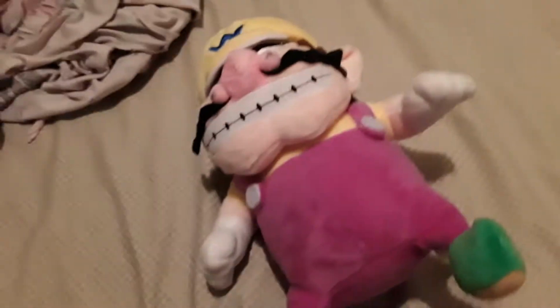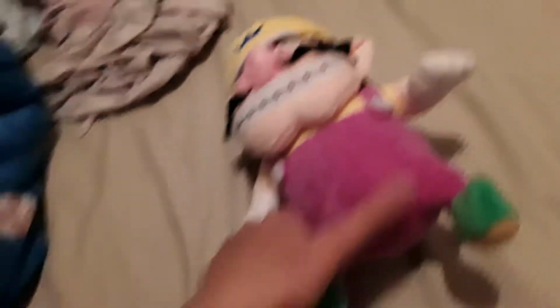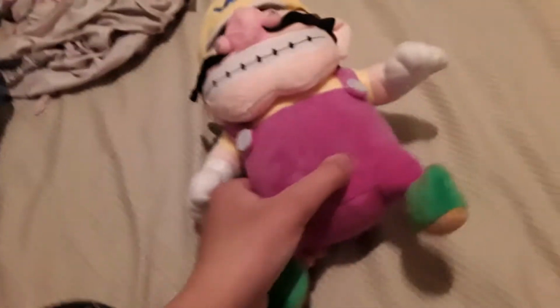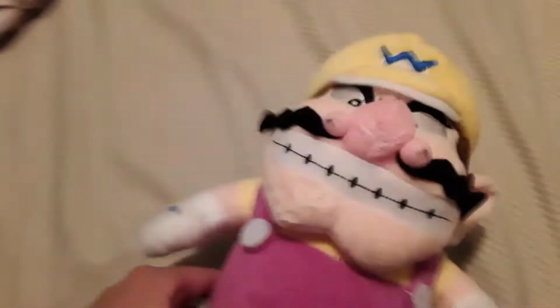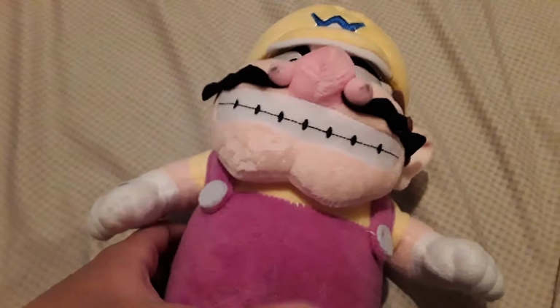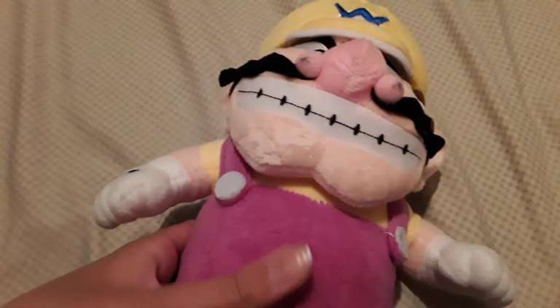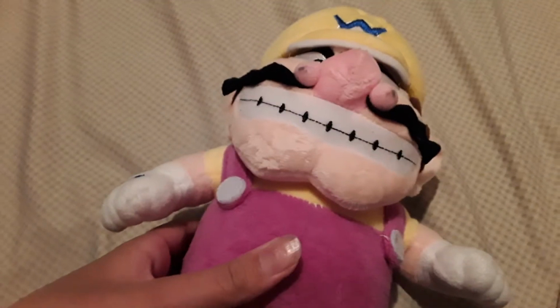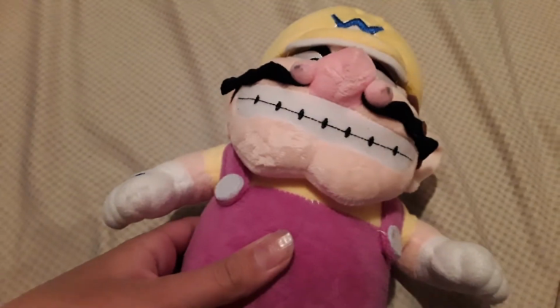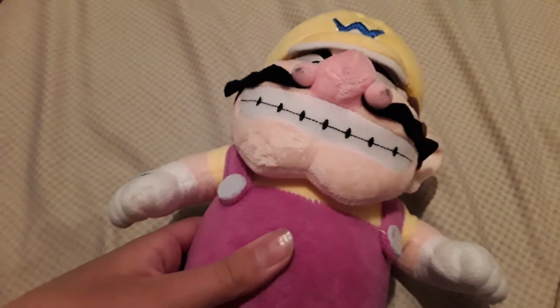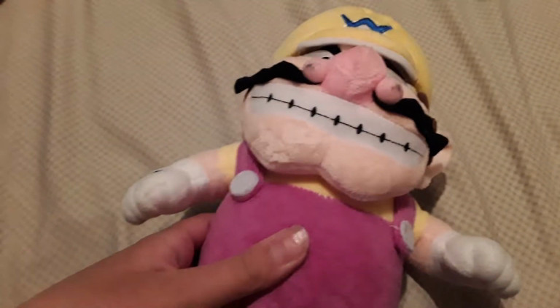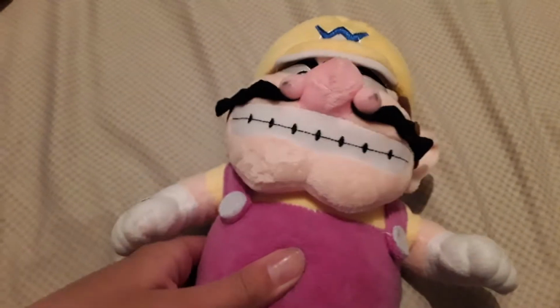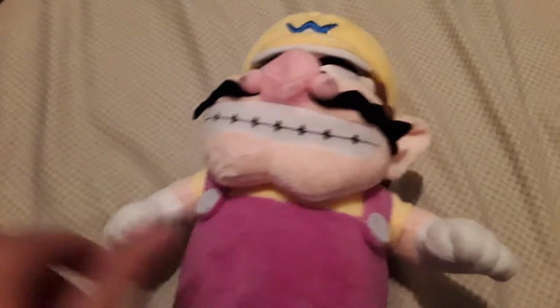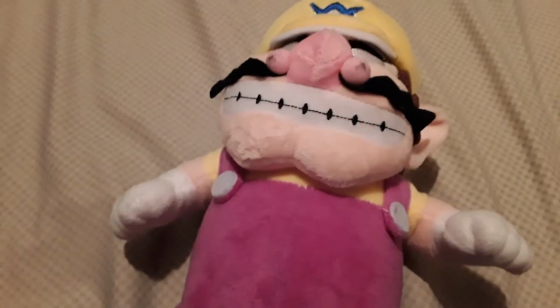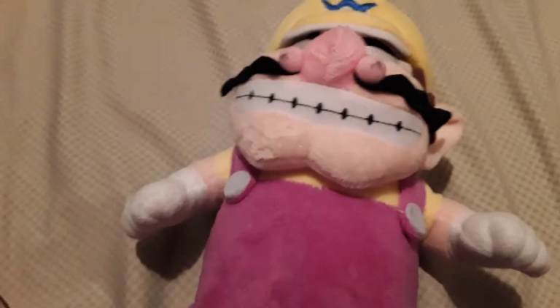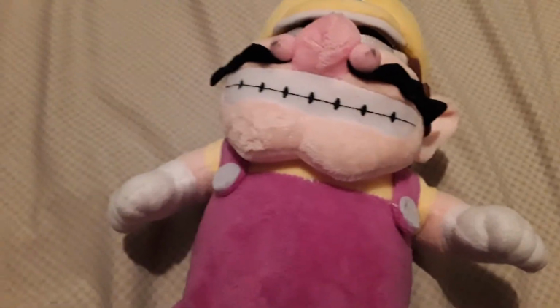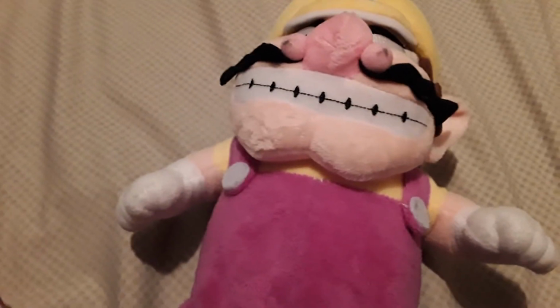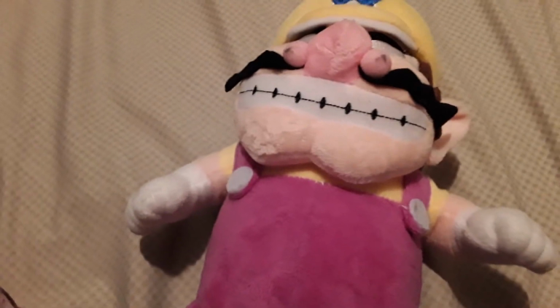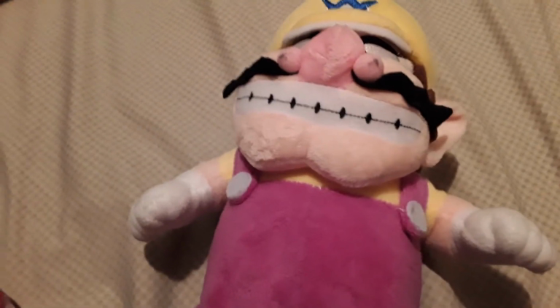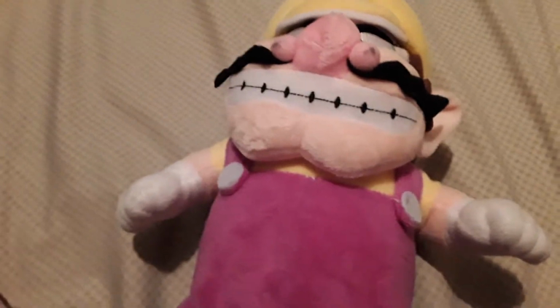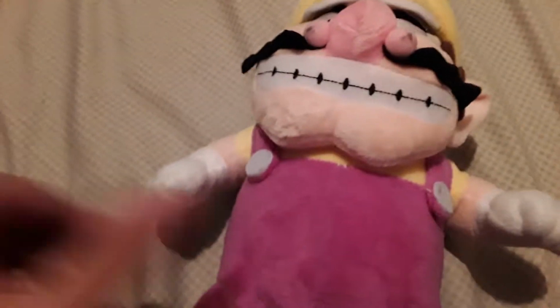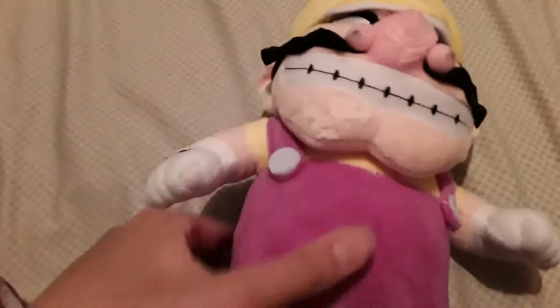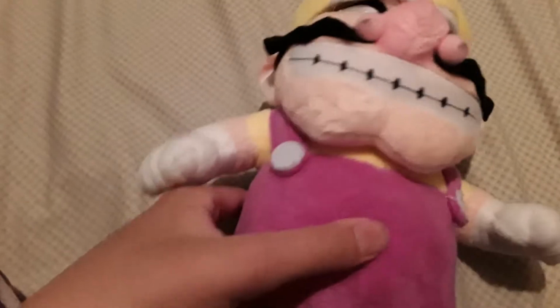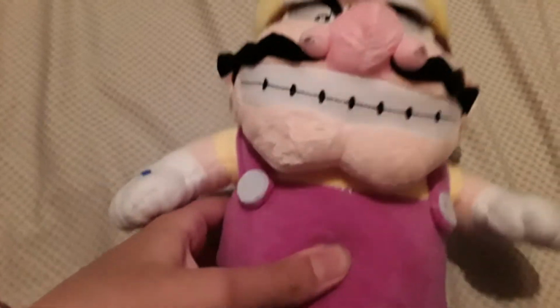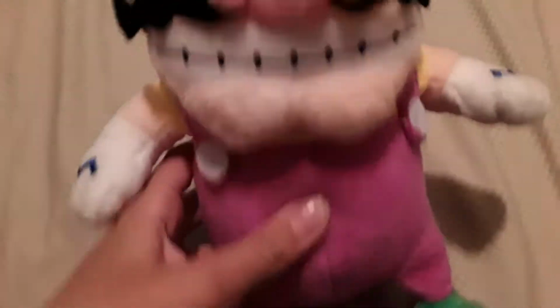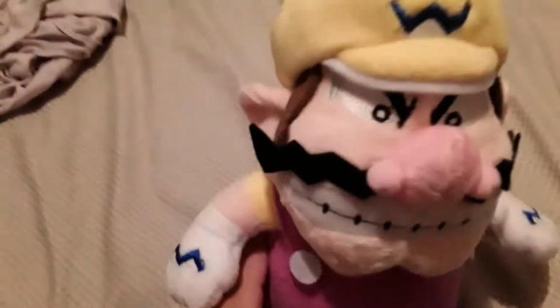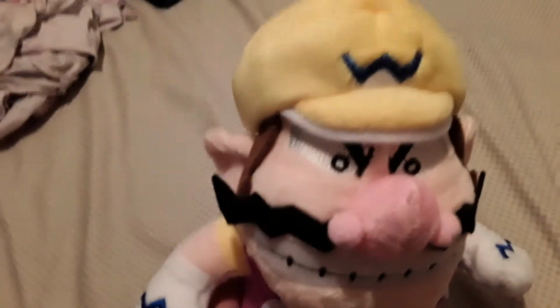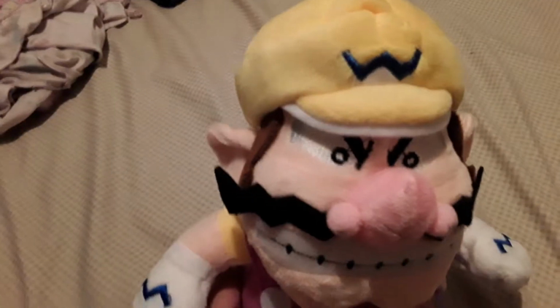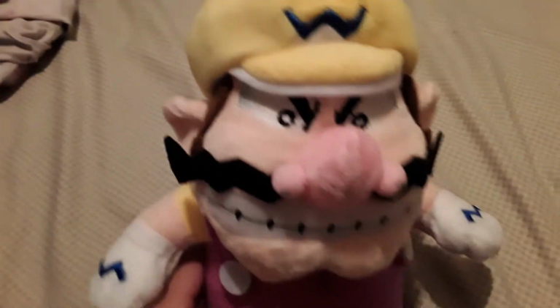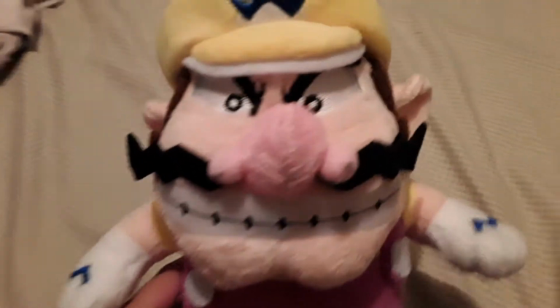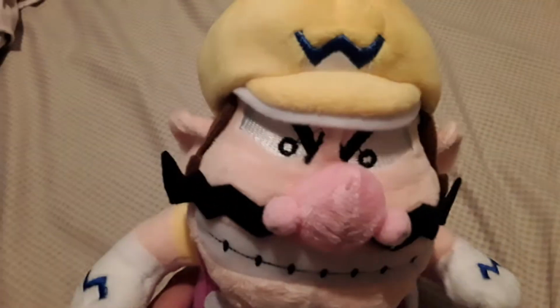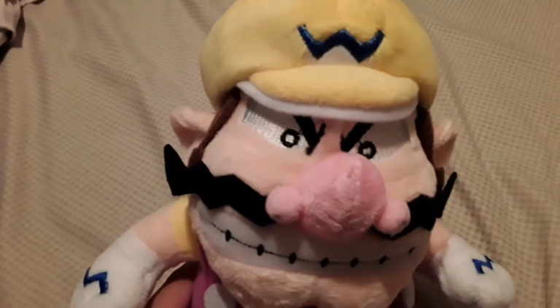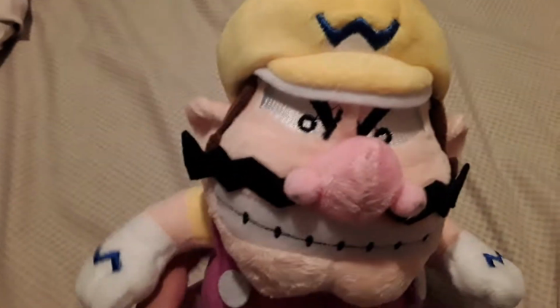Today we're going to be reviewing Wario. We only have 80 minutes to review. So this is the bootleg Wario my mom got me for as a surprise.